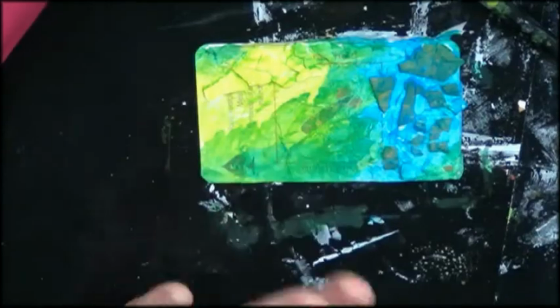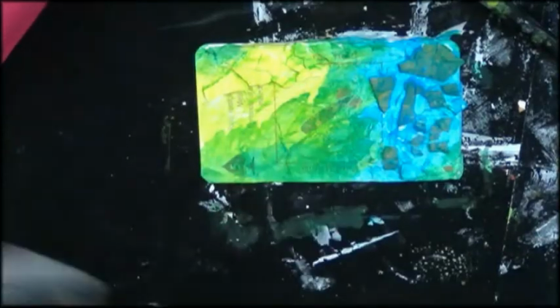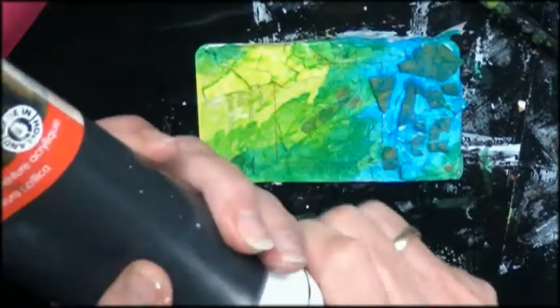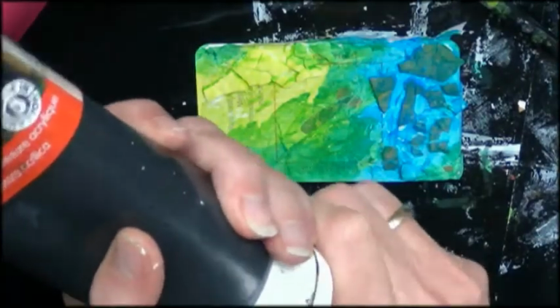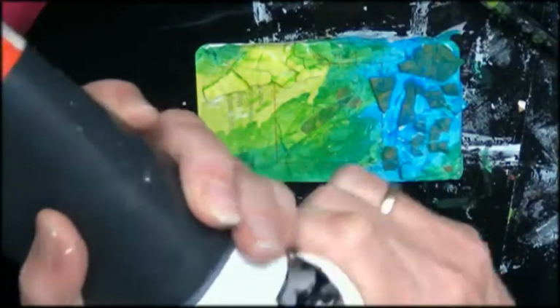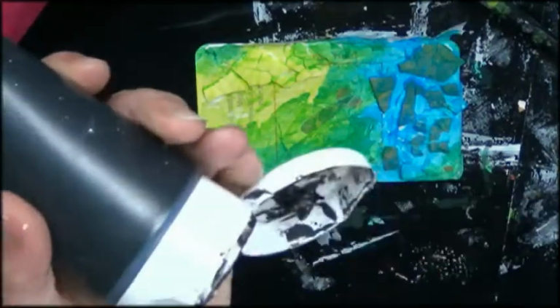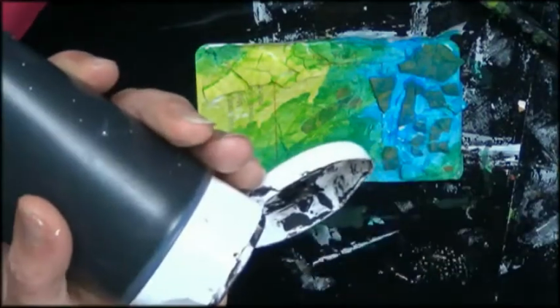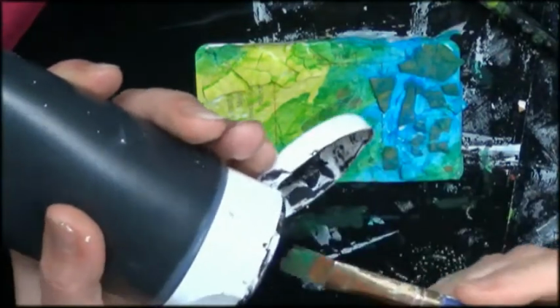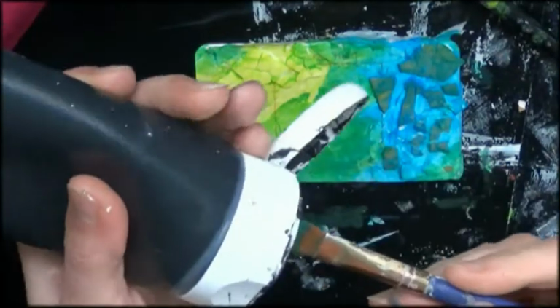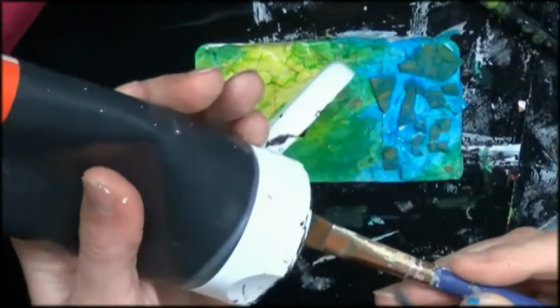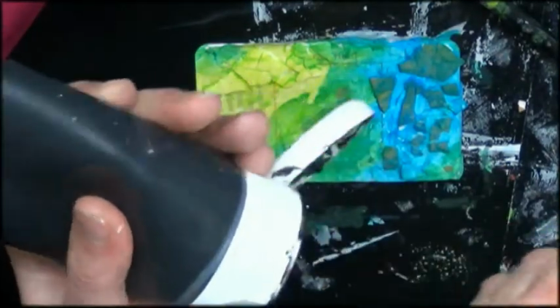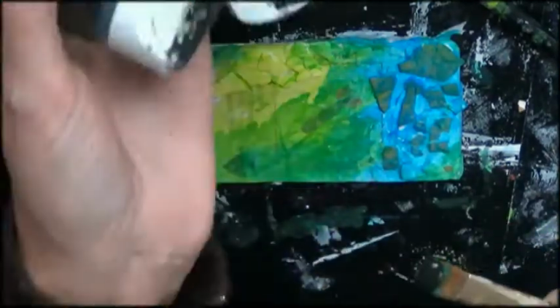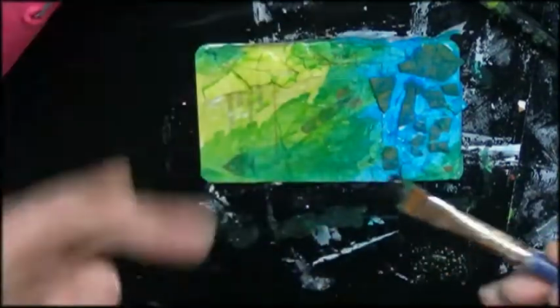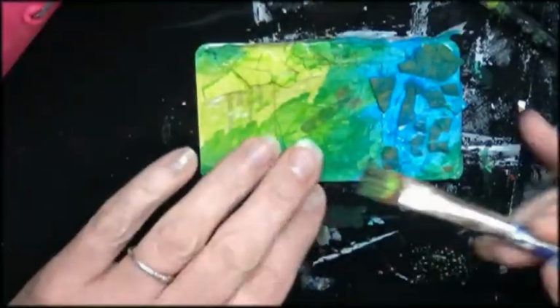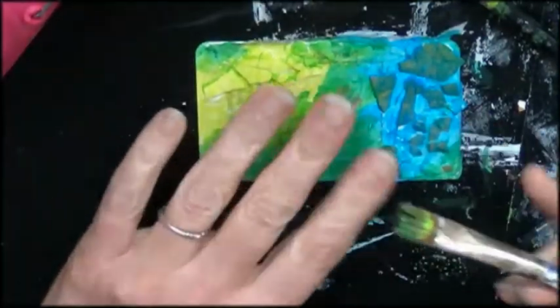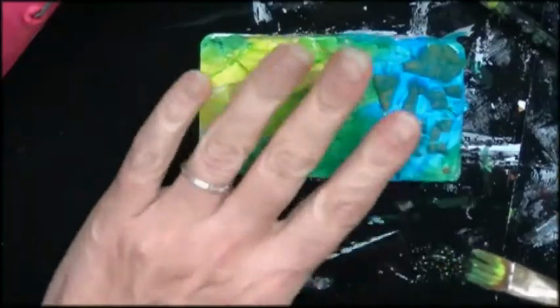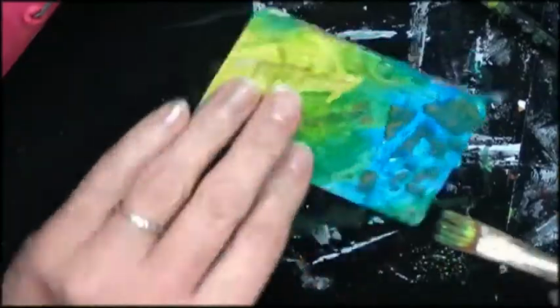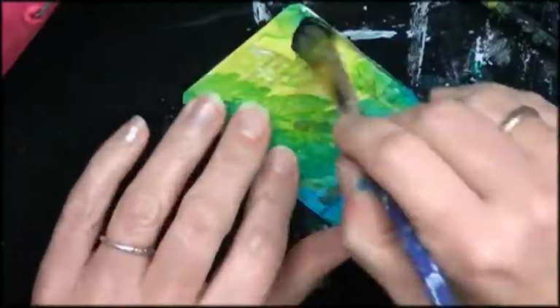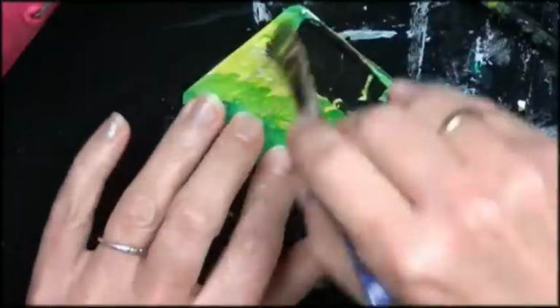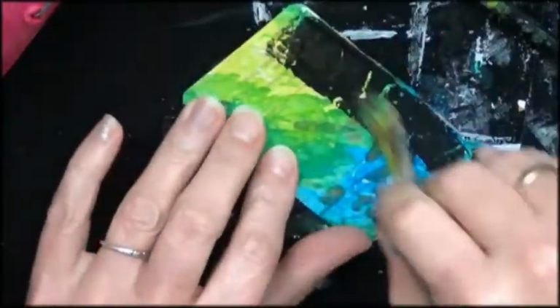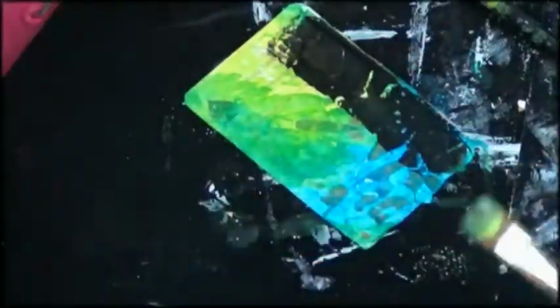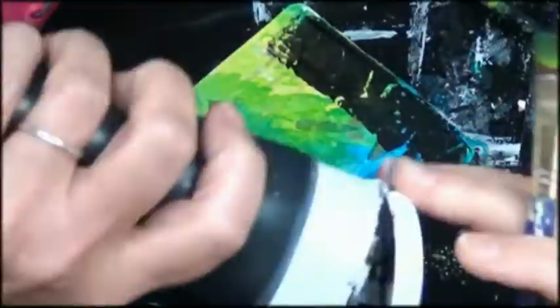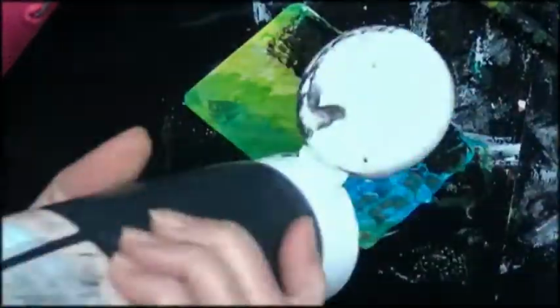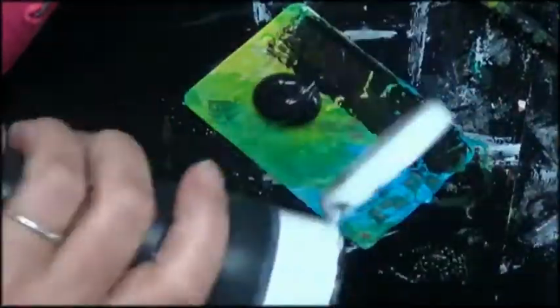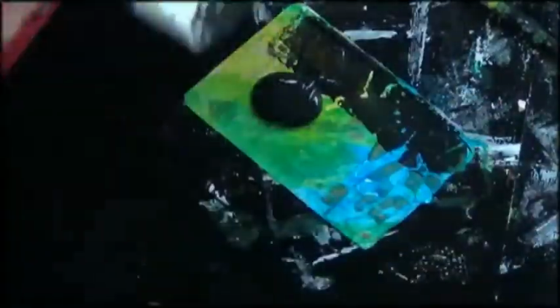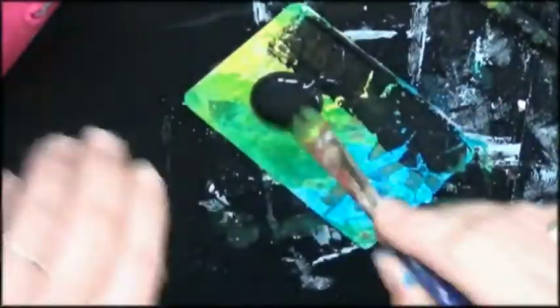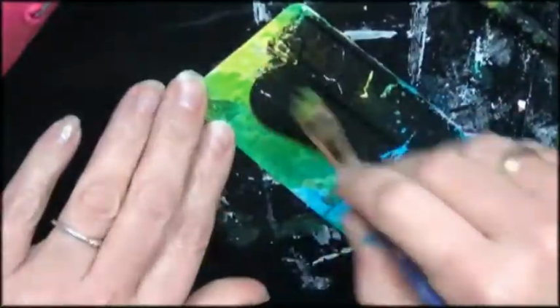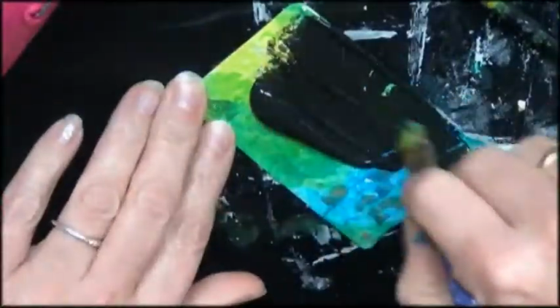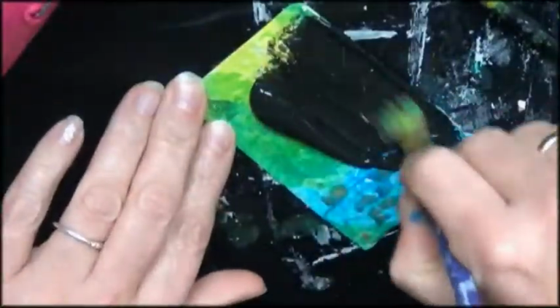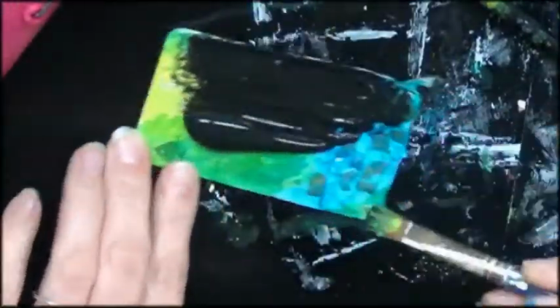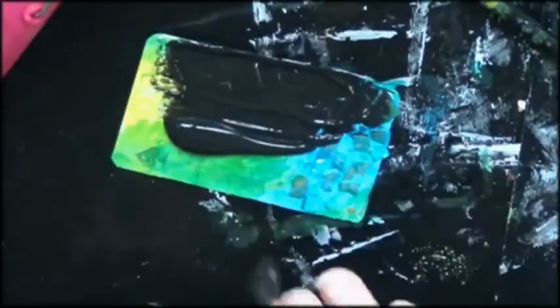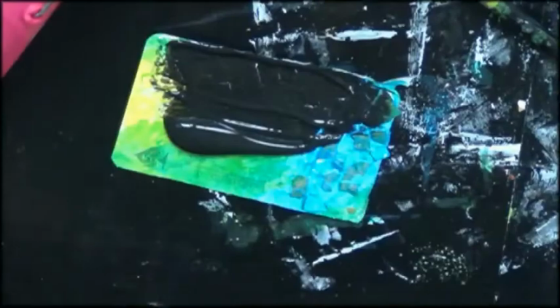I'm drying it in between because you really have to have this layer absolutely dry. And then I put on my black layer.